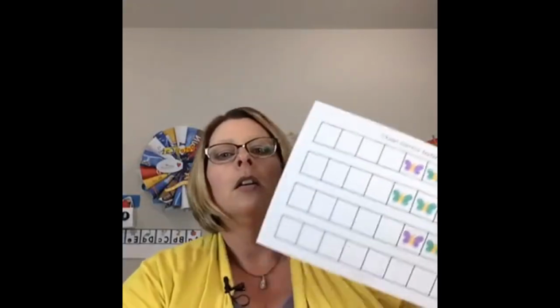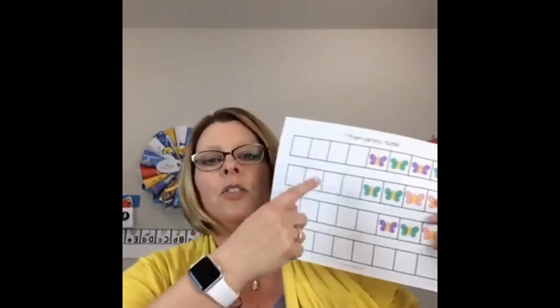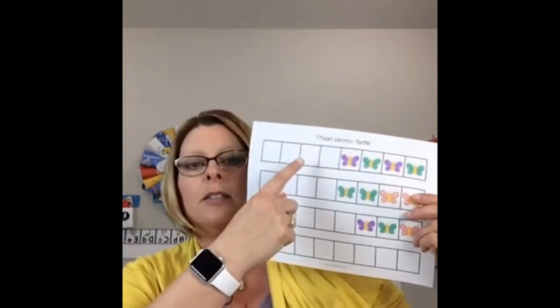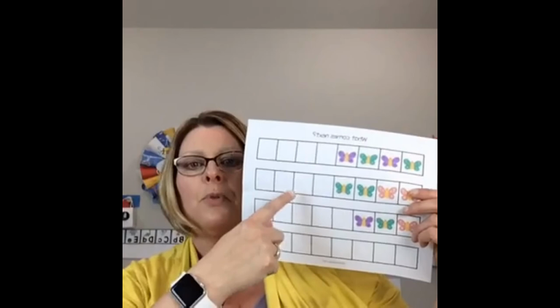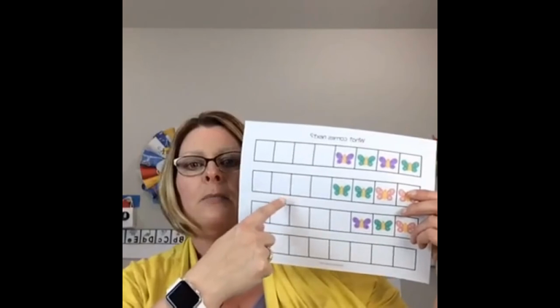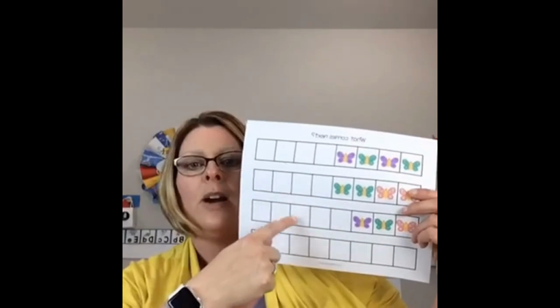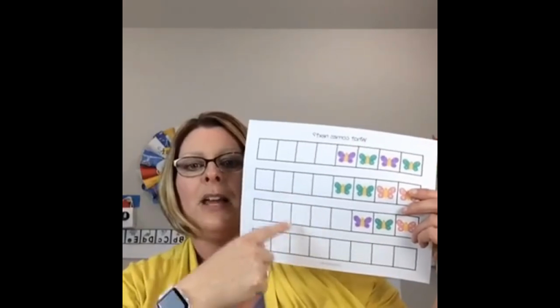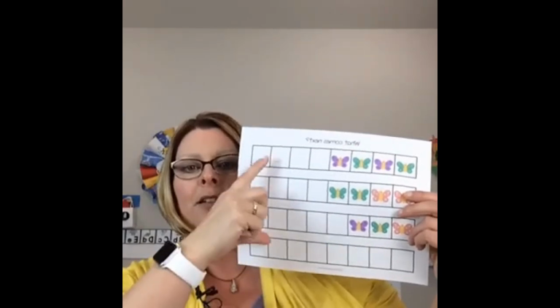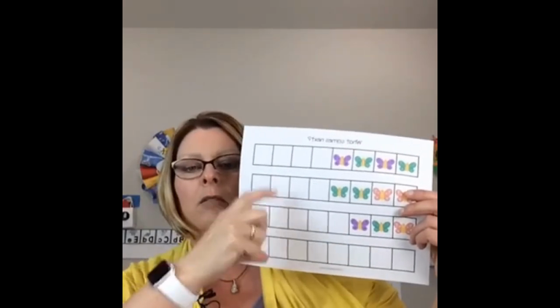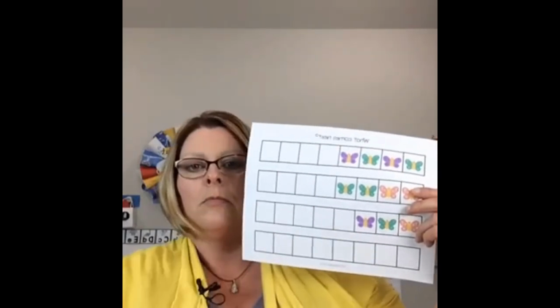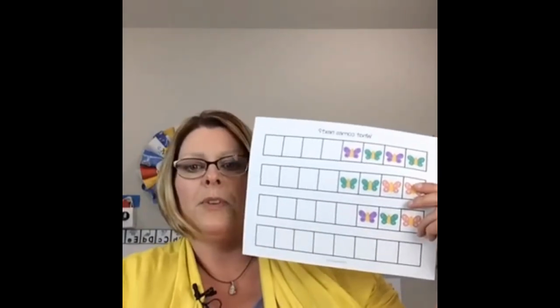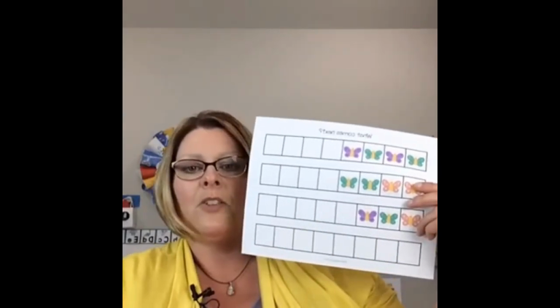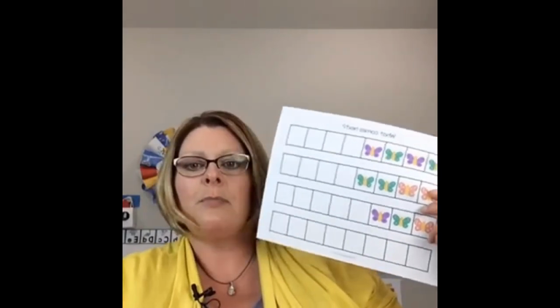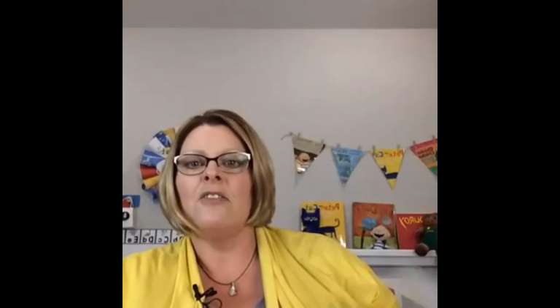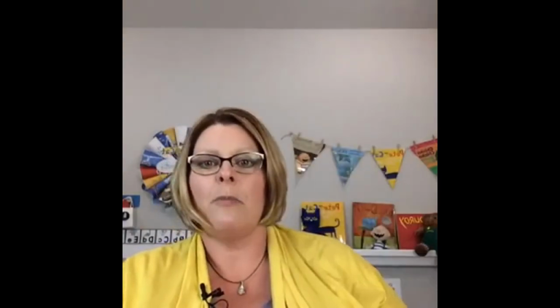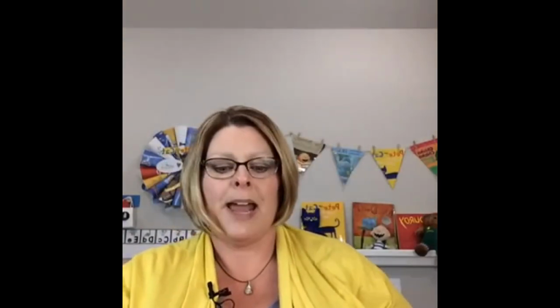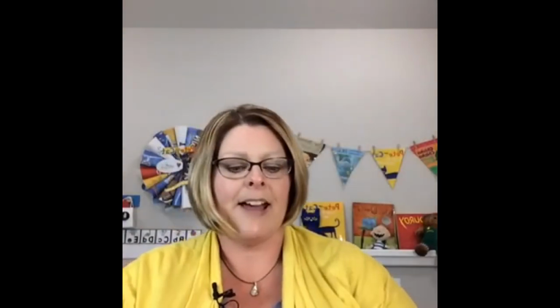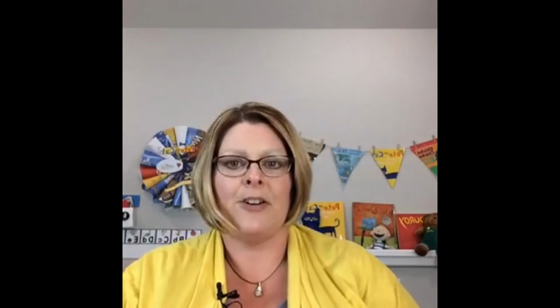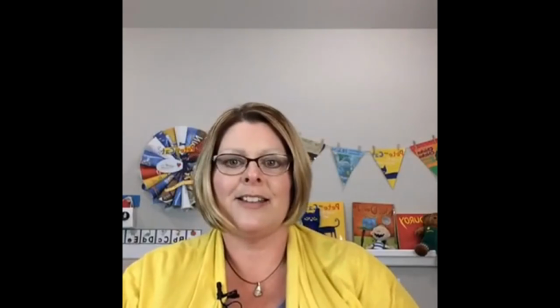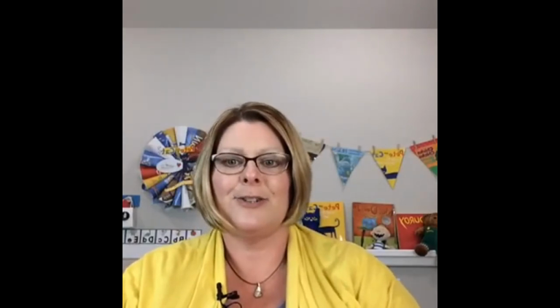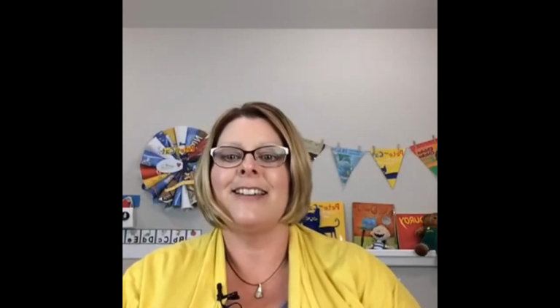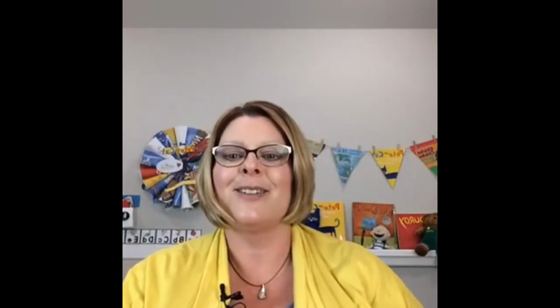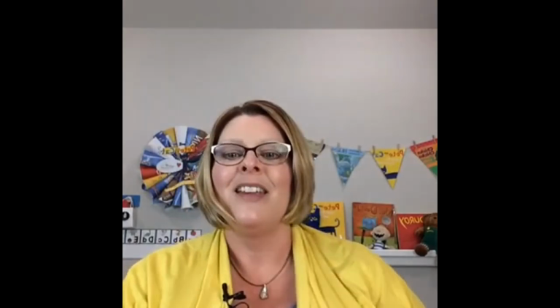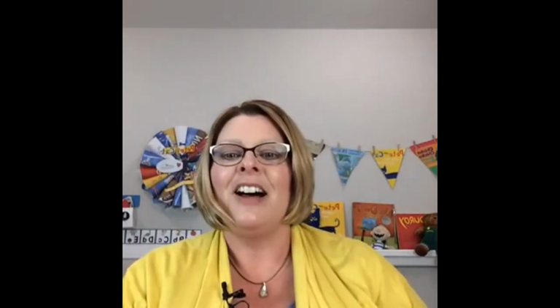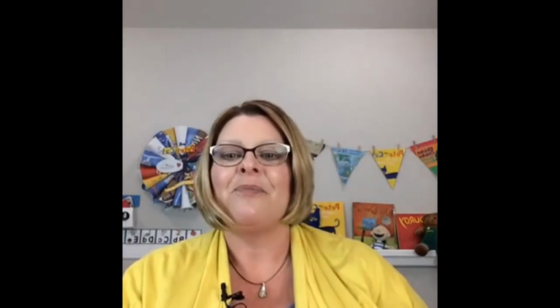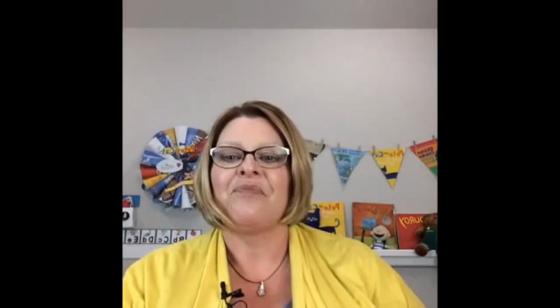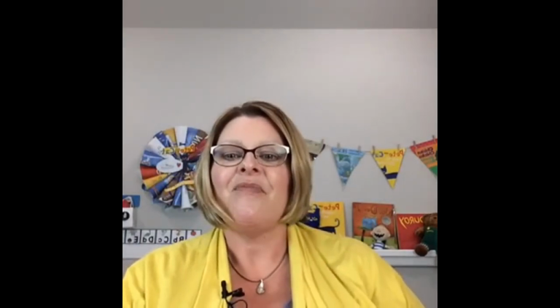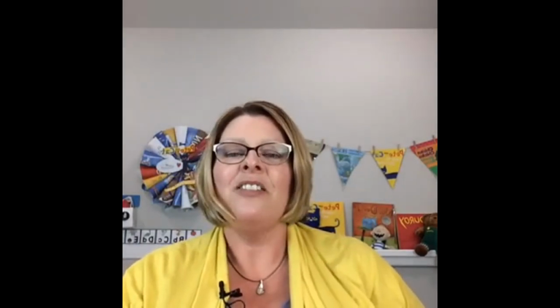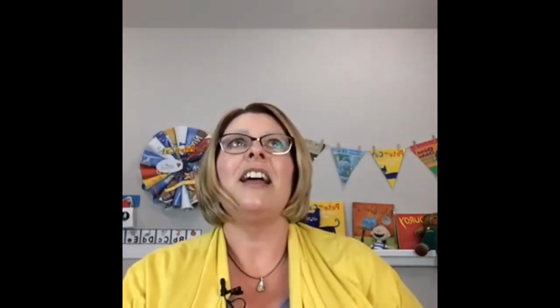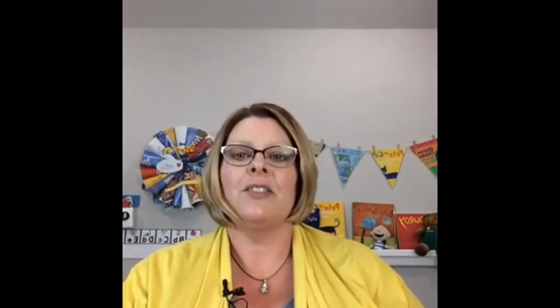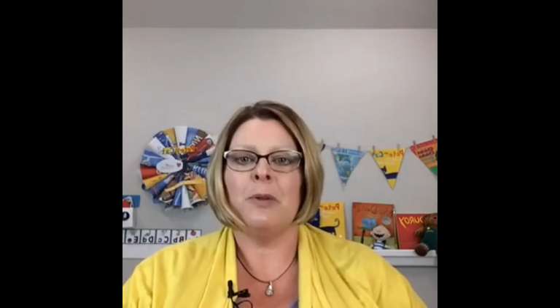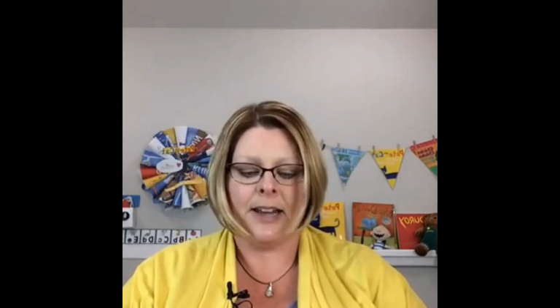In every single math packet in the tribe I have a patterning activity — it's a blank grid but not separated by white space. They're all together in the packet.